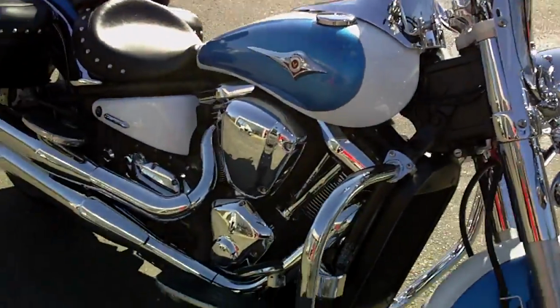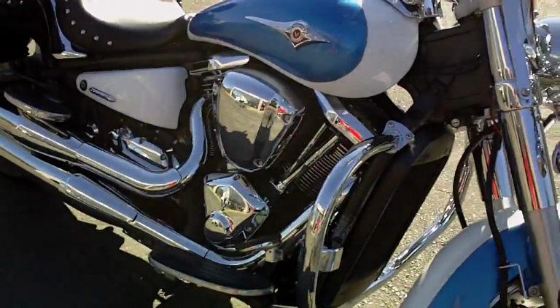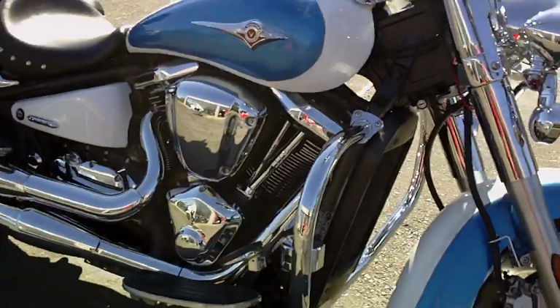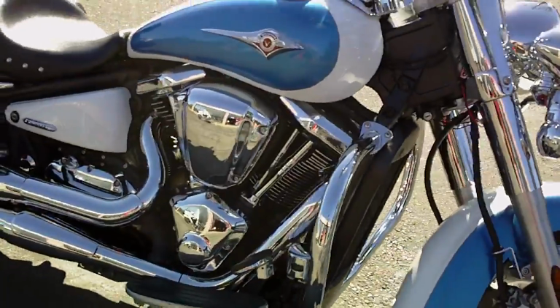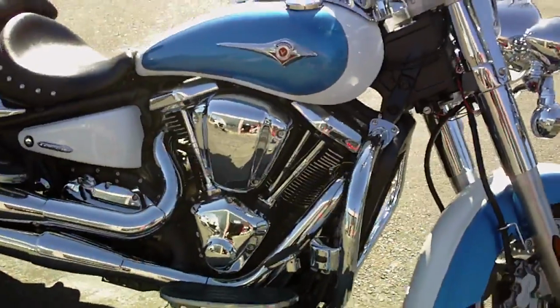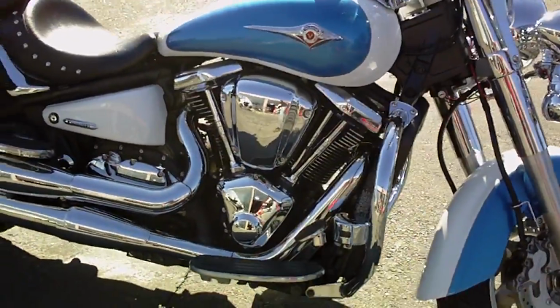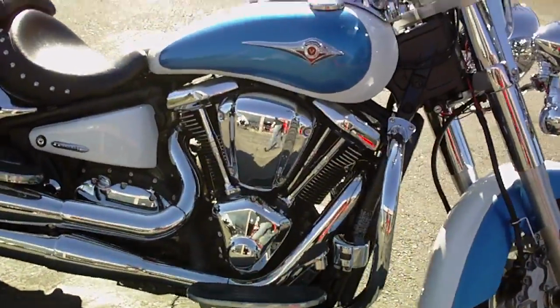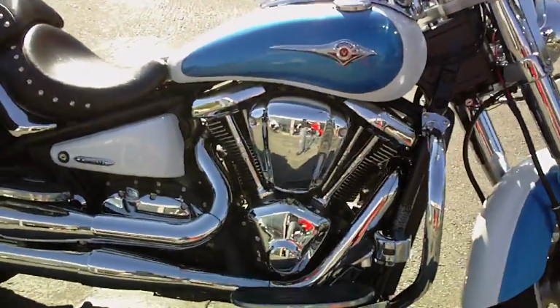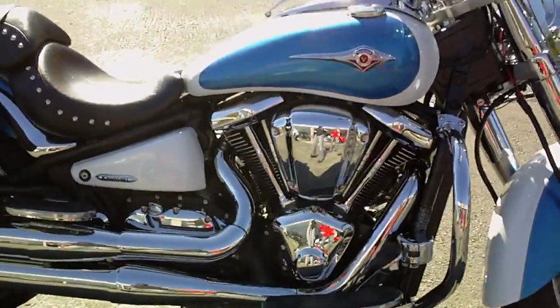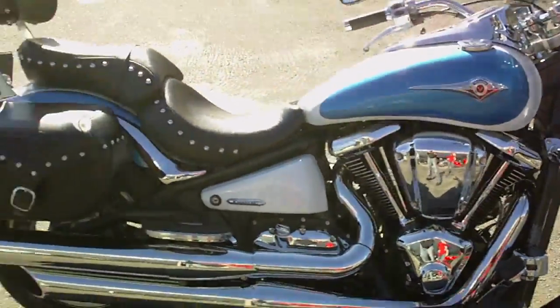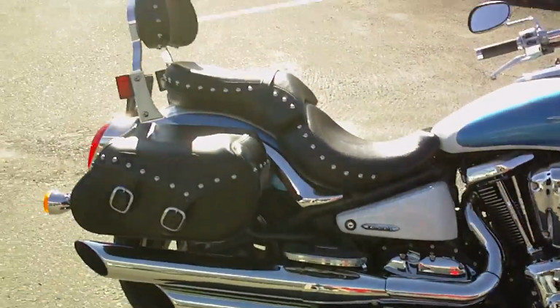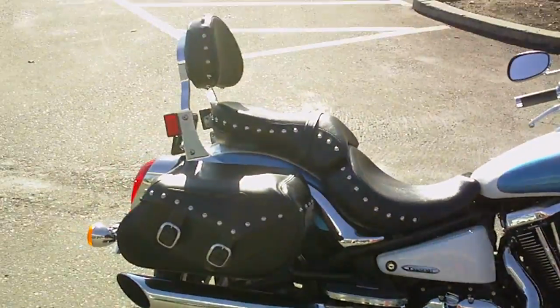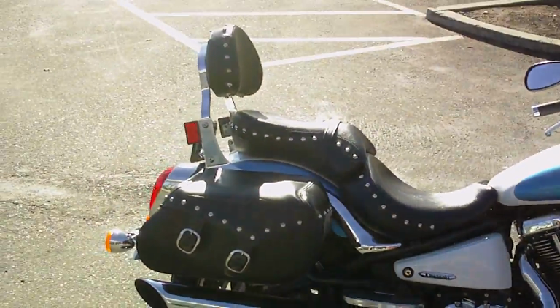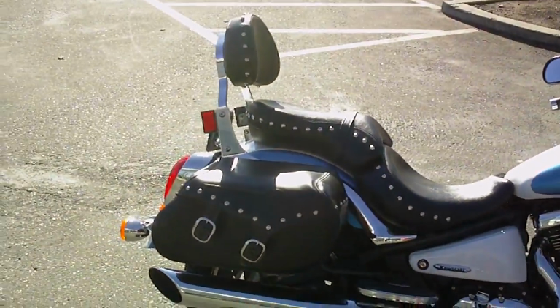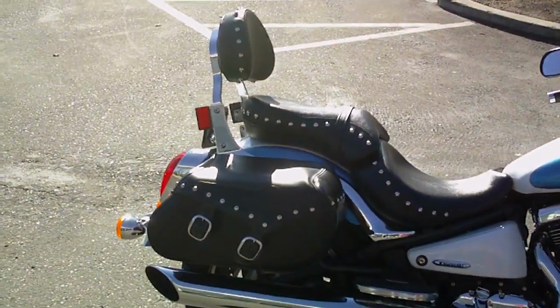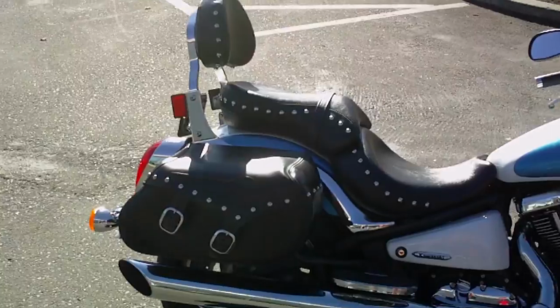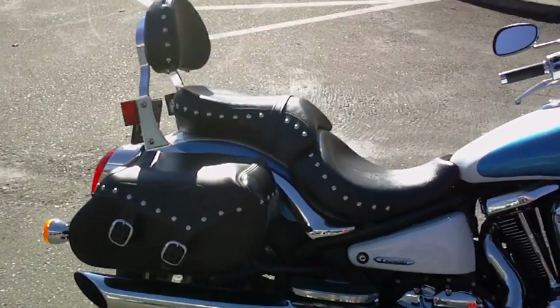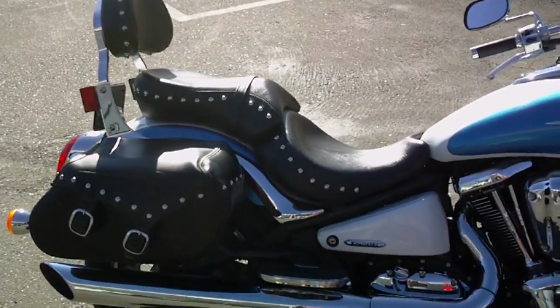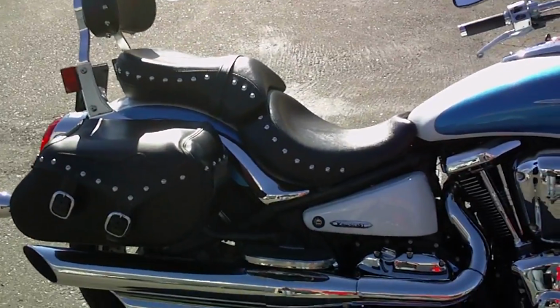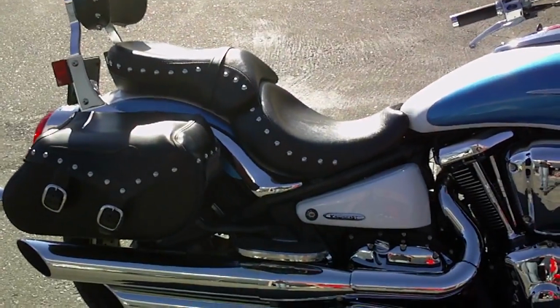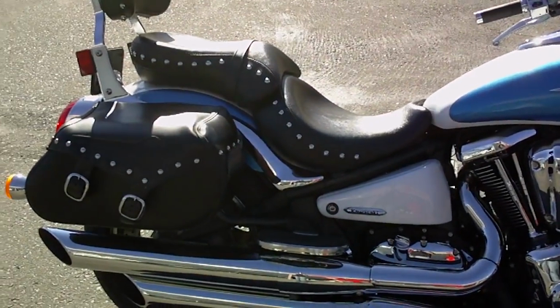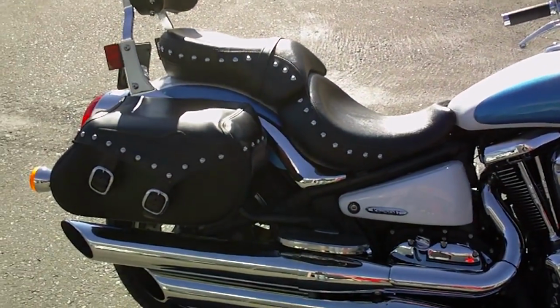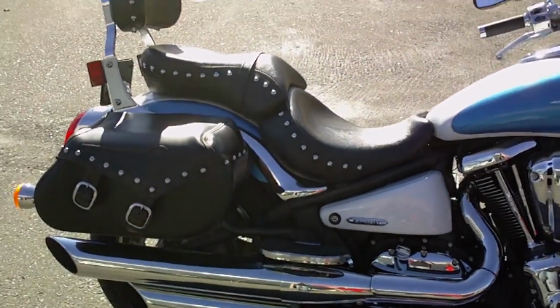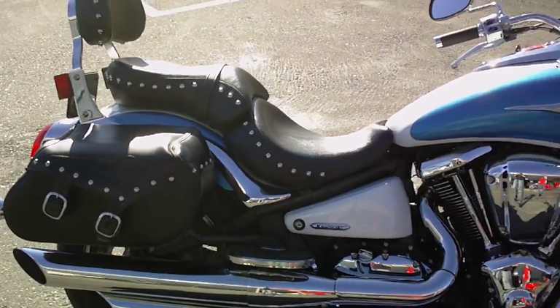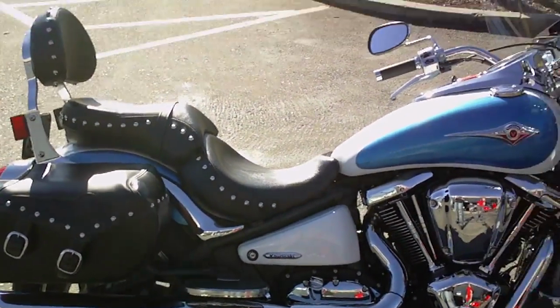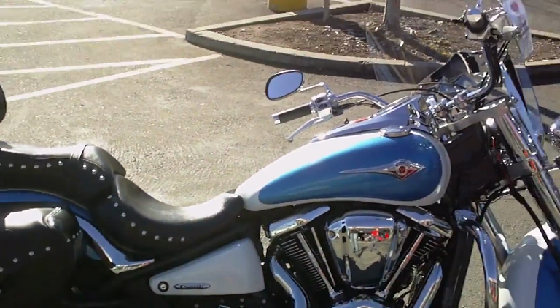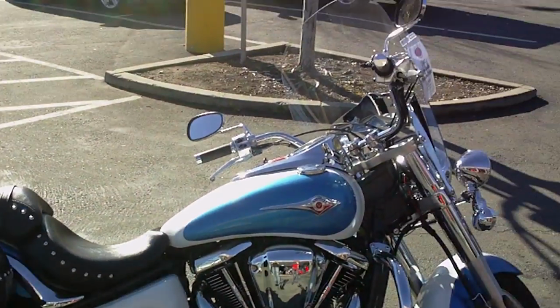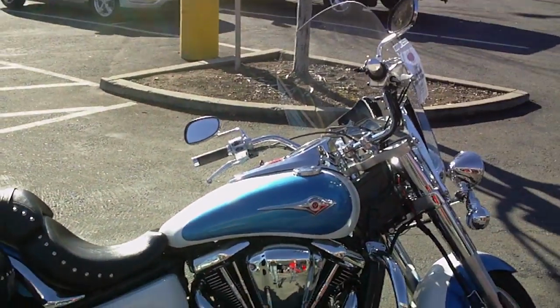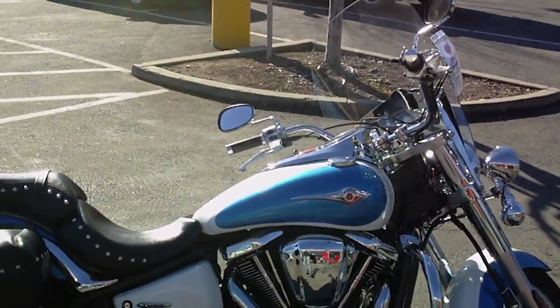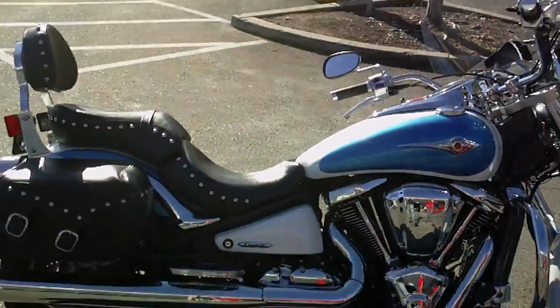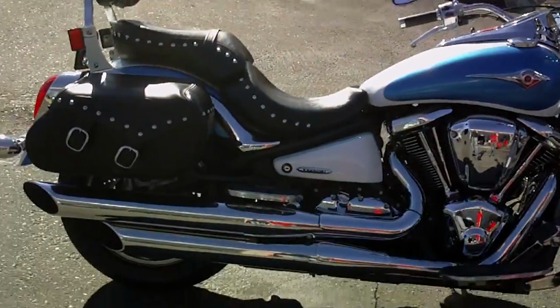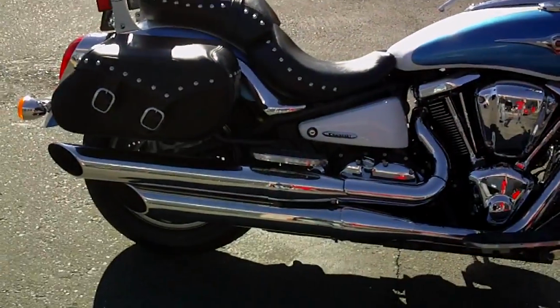This is the classic LT version, comes with the studded bags, backrest and seat — real classic approach. Nice look, and it also comes with a windshield; we'll get a better look at that here in a minute.